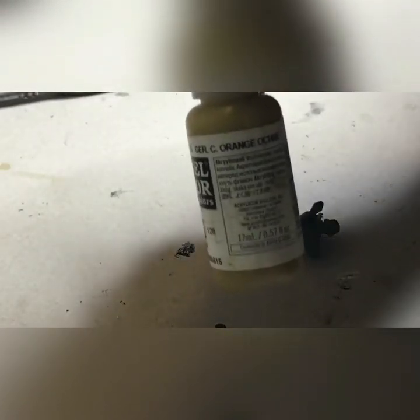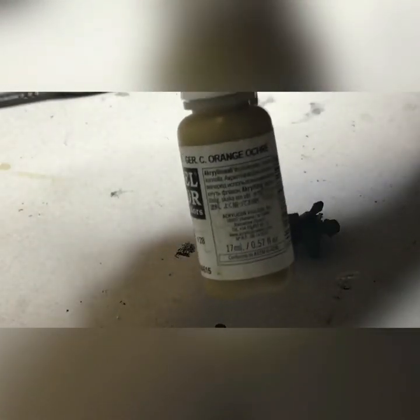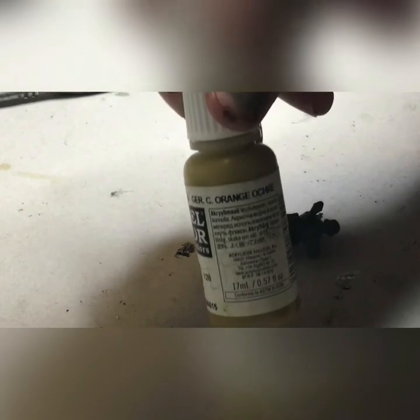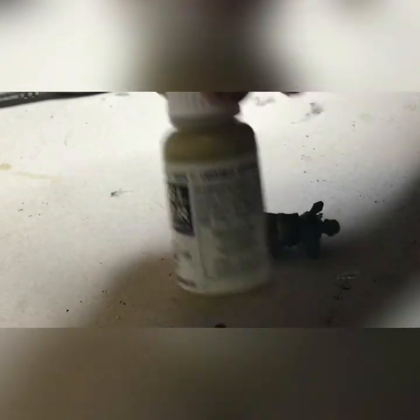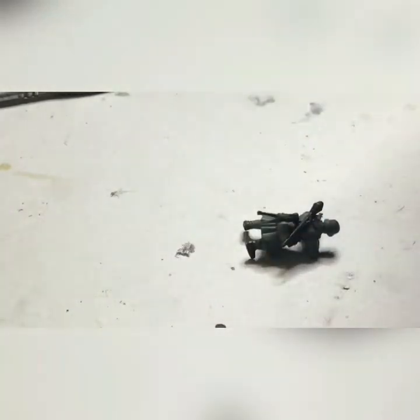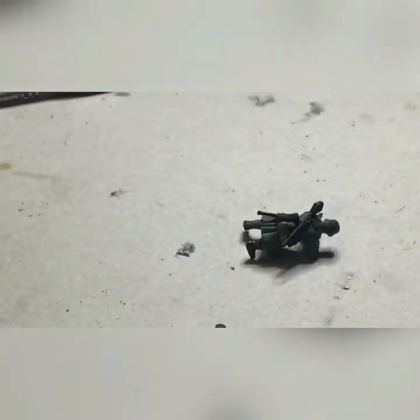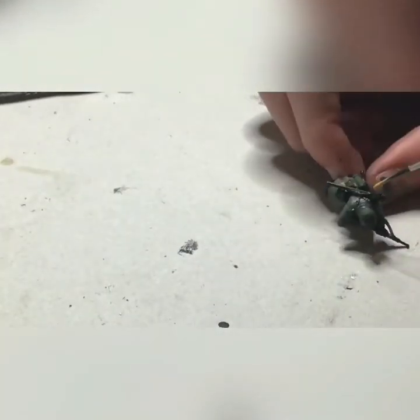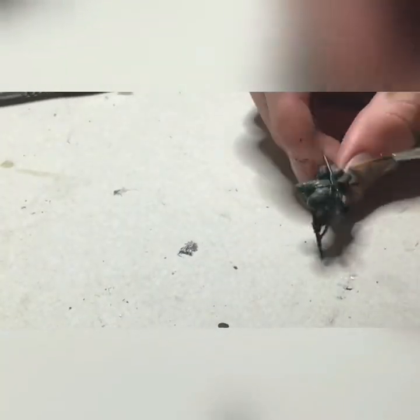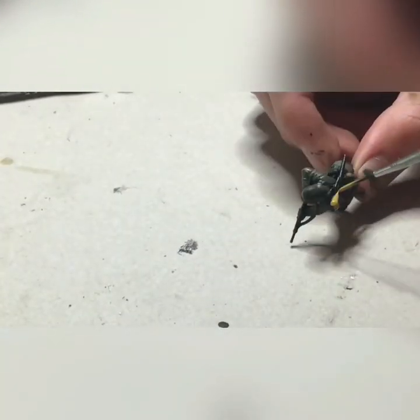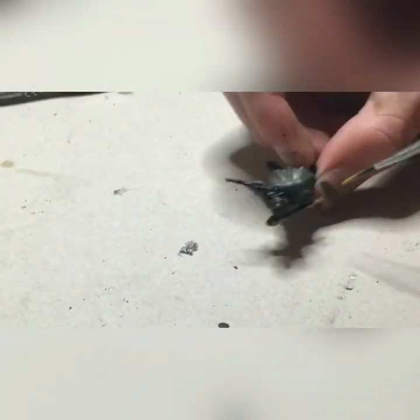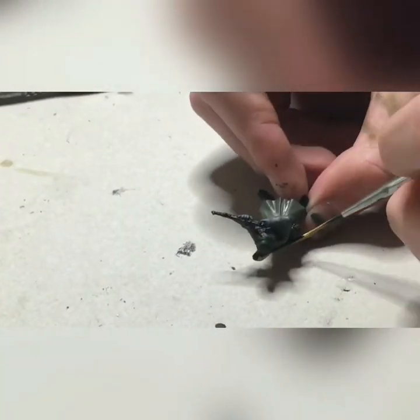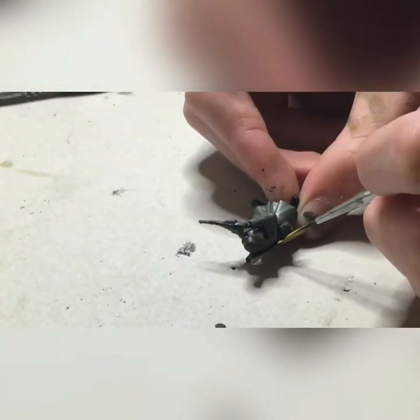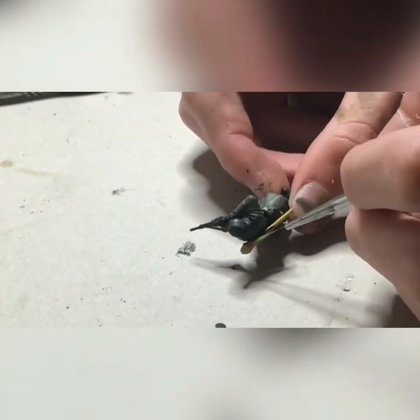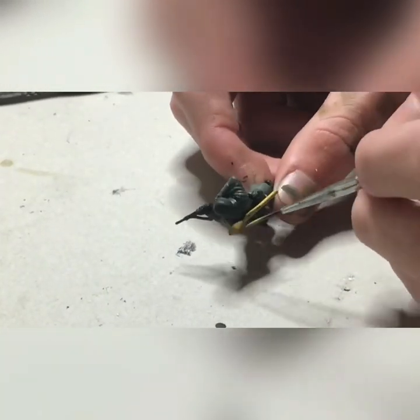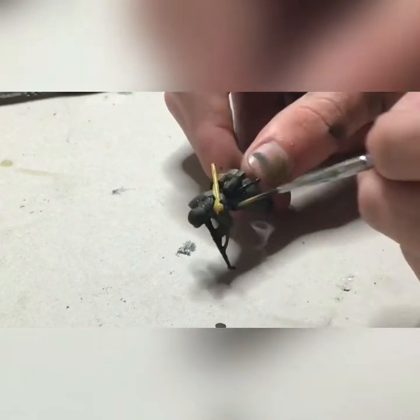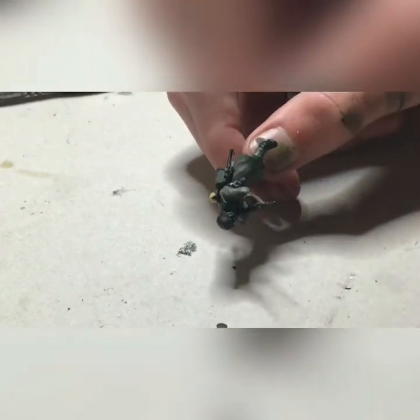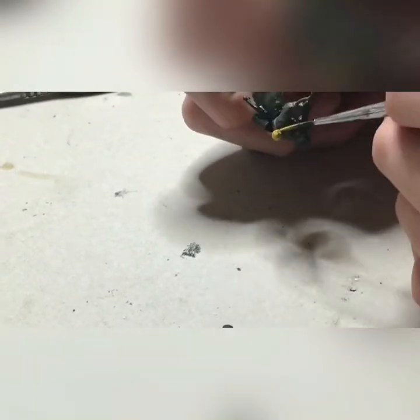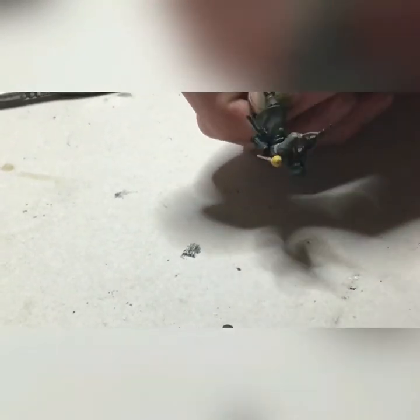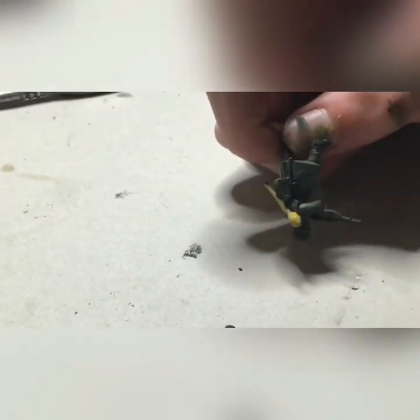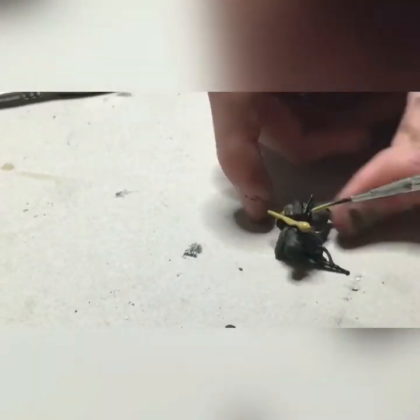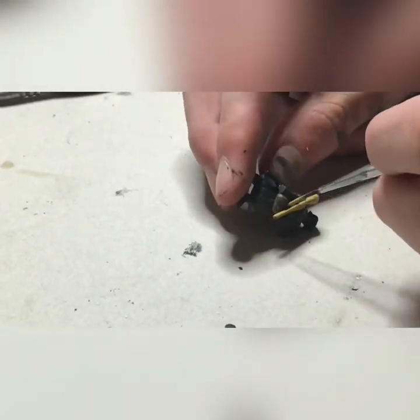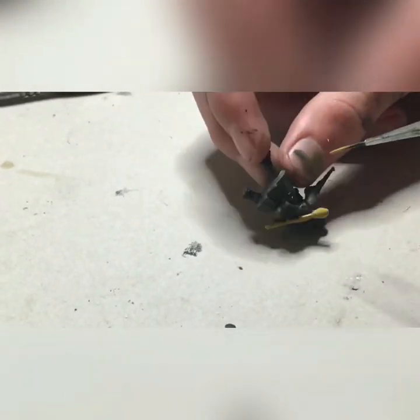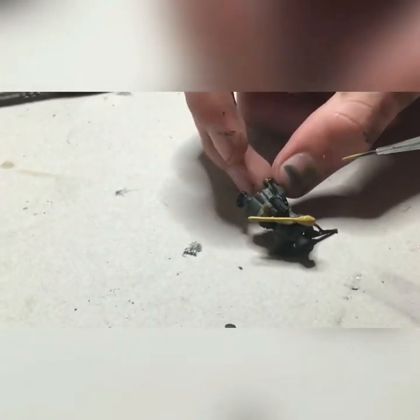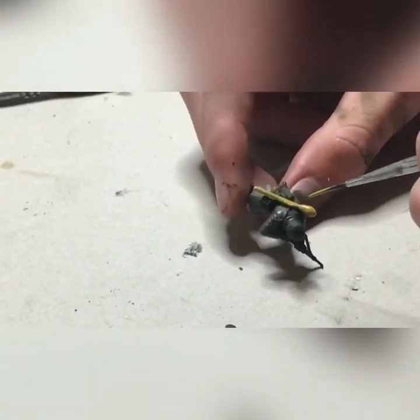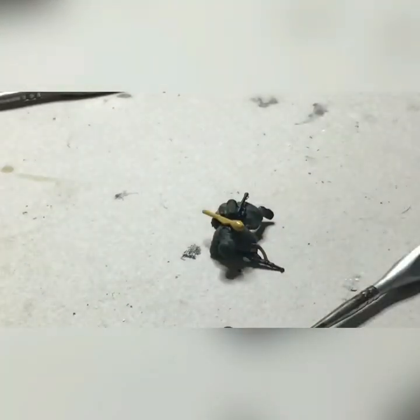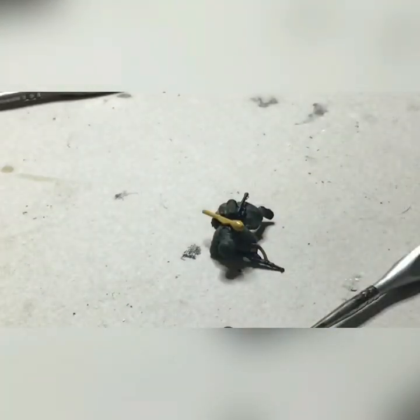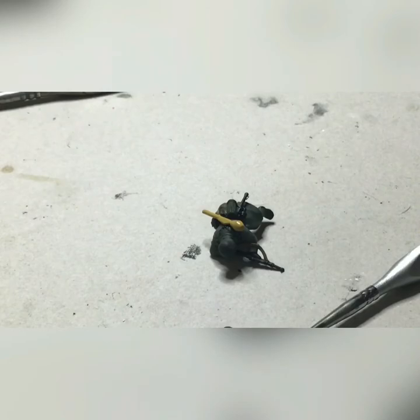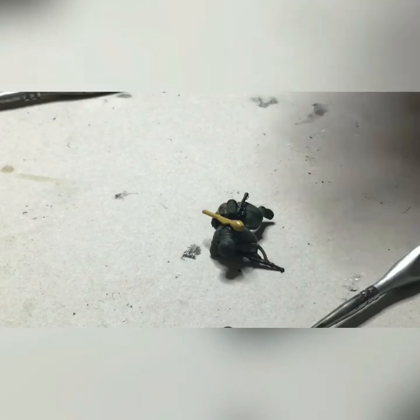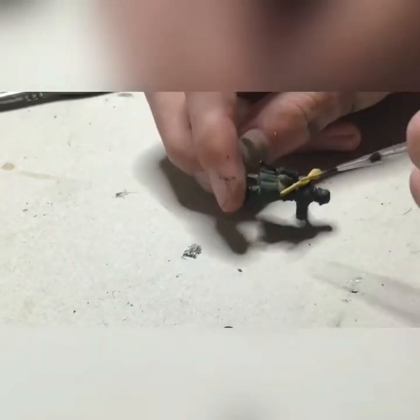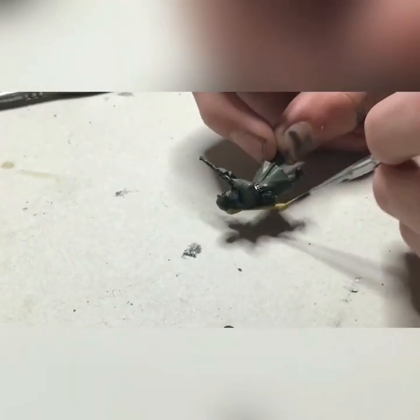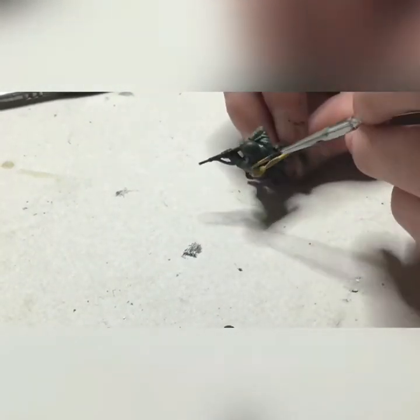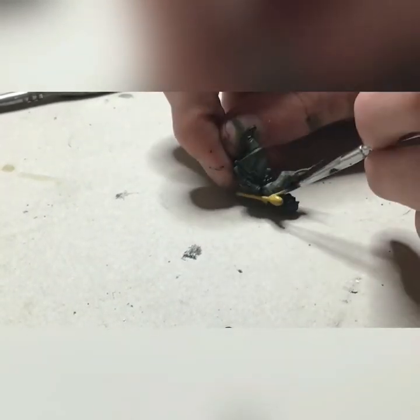We will now be painting the Panzerfaust with German Camo Orange Ochre. This looks really light, but once you use the wash that we'll be using later, it ends up looking really, really nice. It's a very simple step.